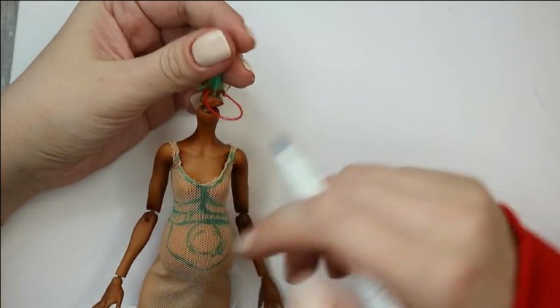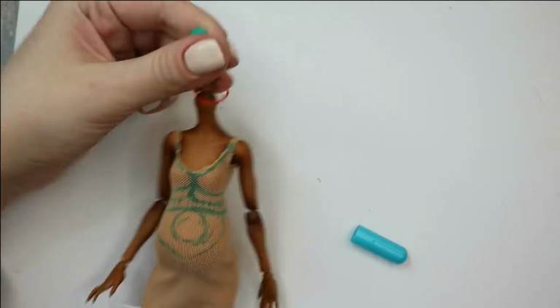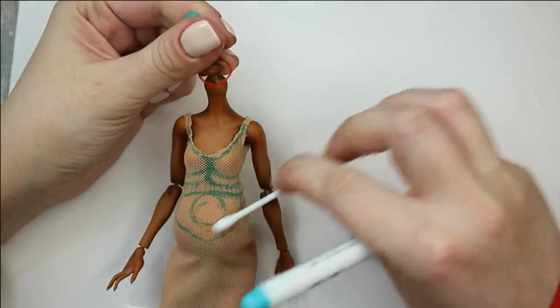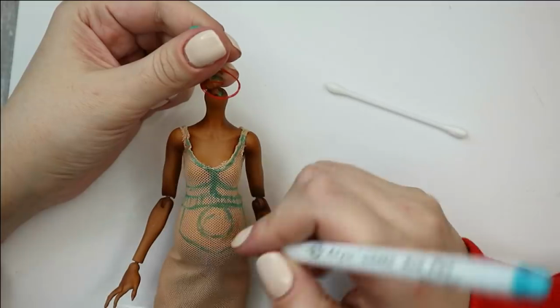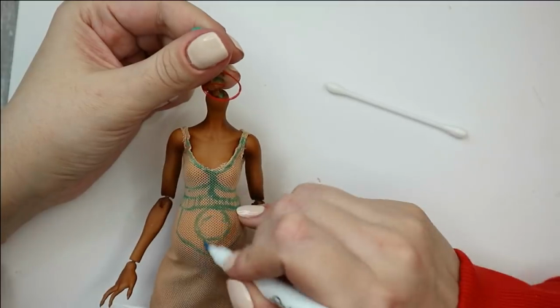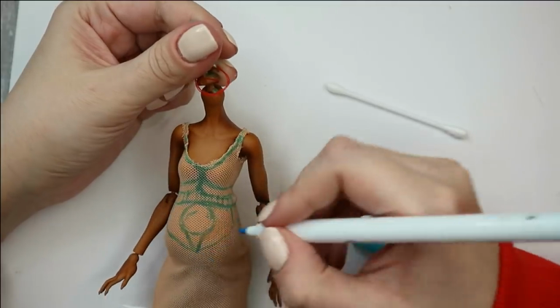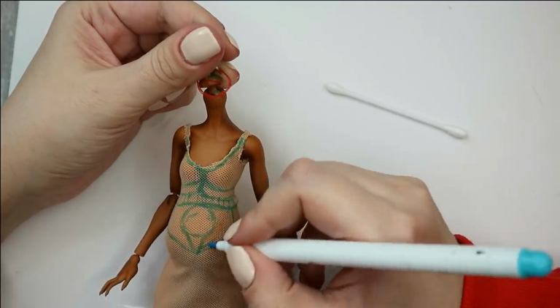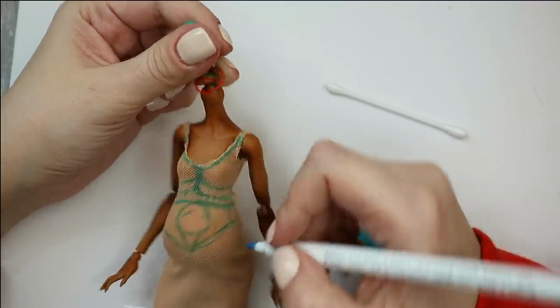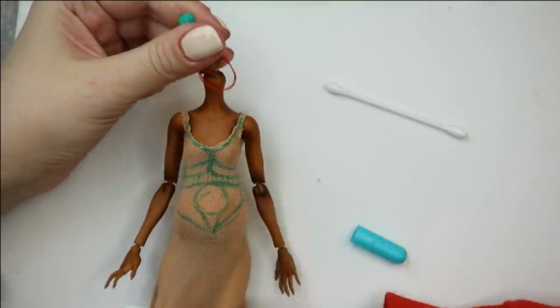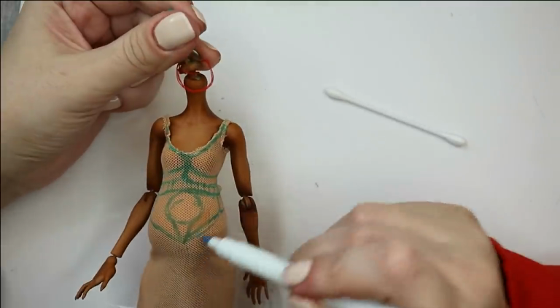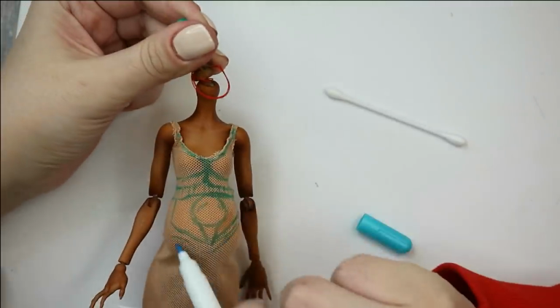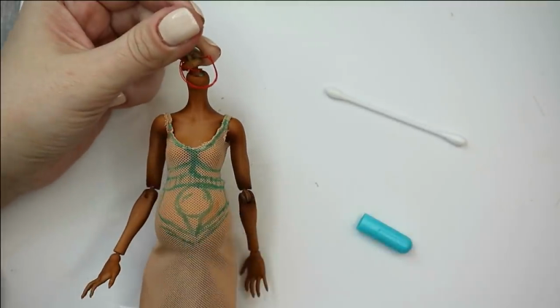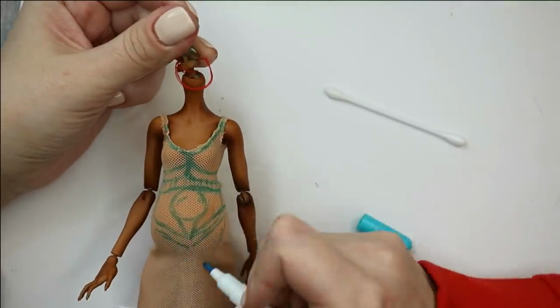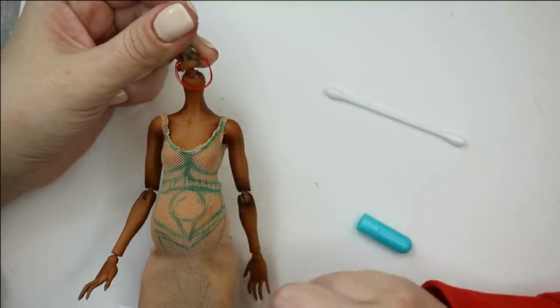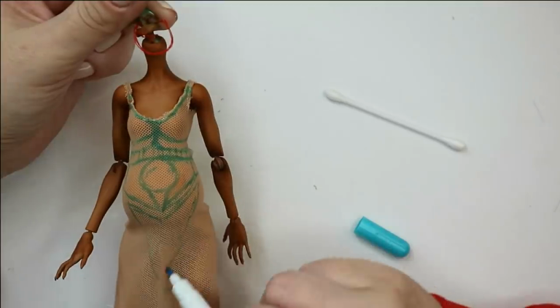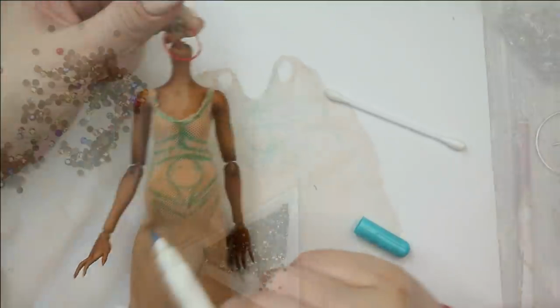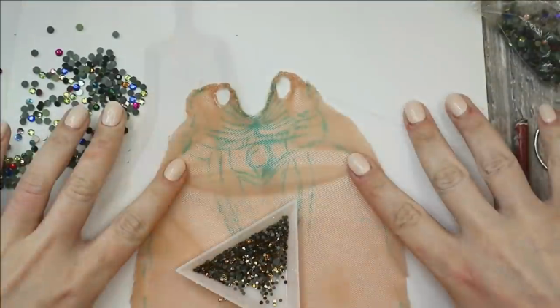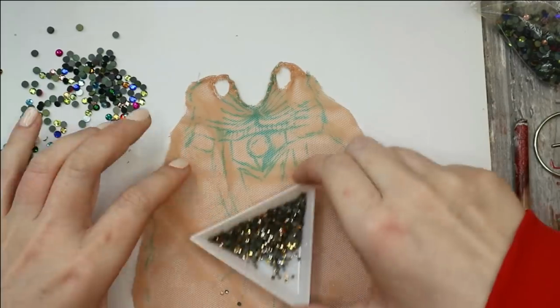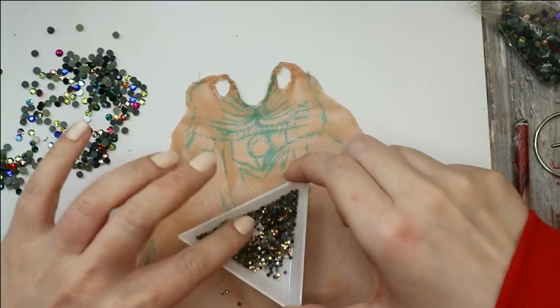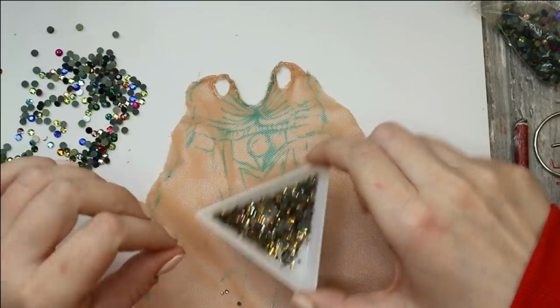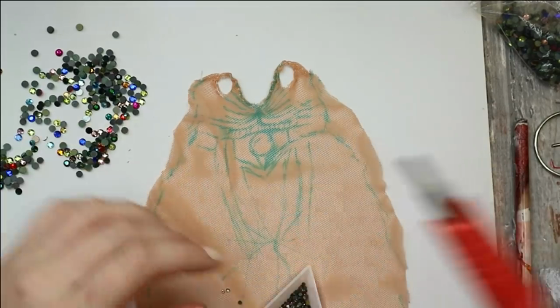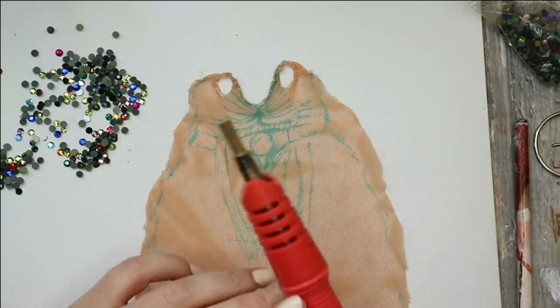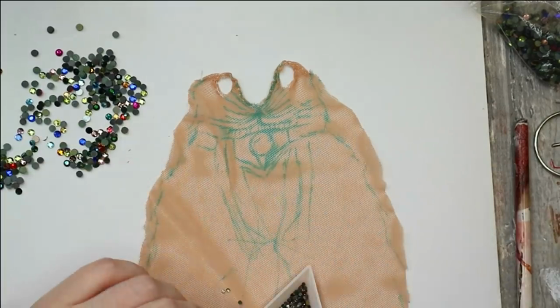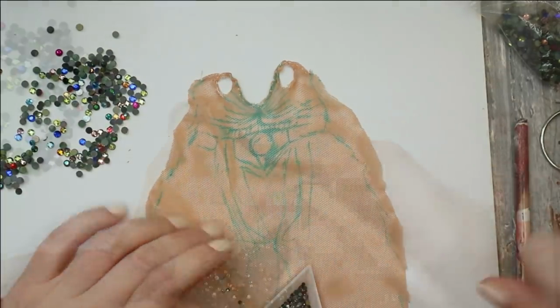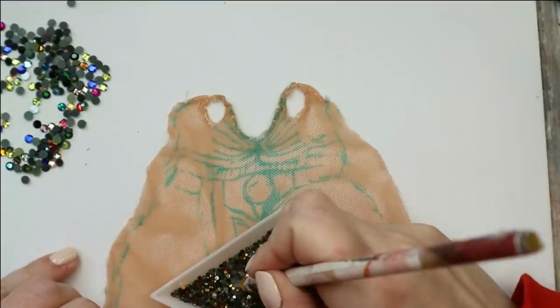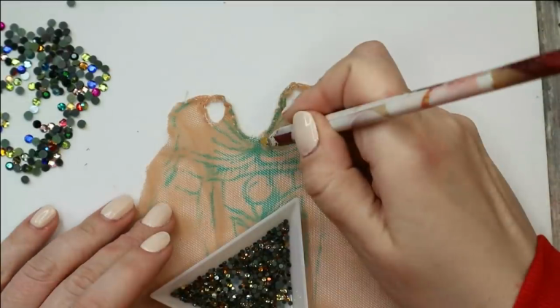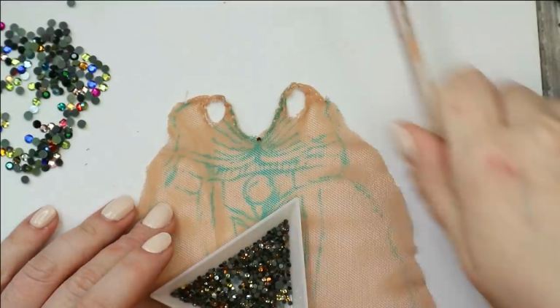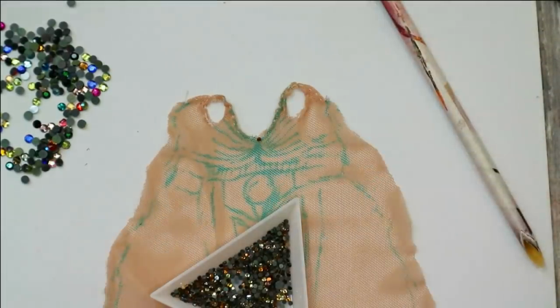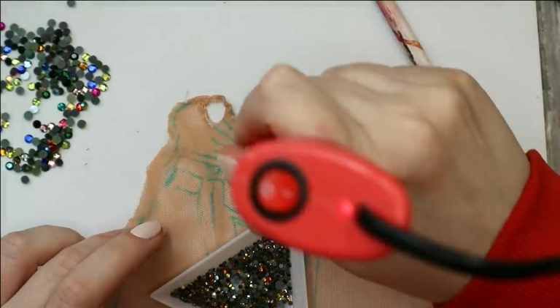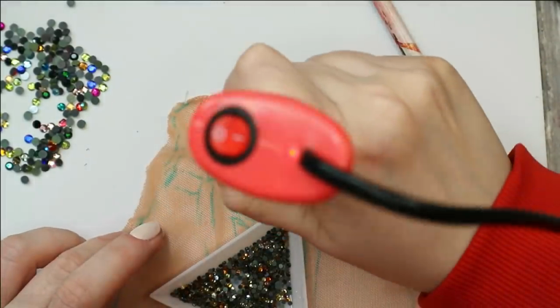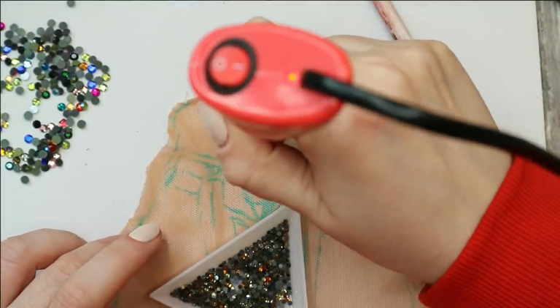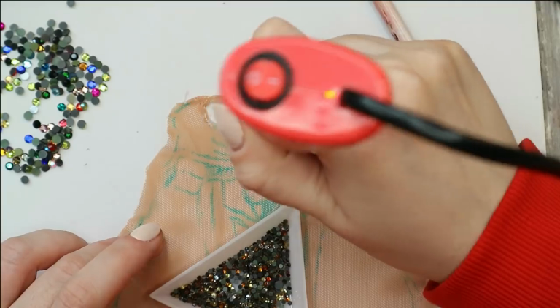But first I will sit here for two days with a bag of tiny crystals and a special hot tool for attaching them, and I will decorate this dress crystal by crystal.